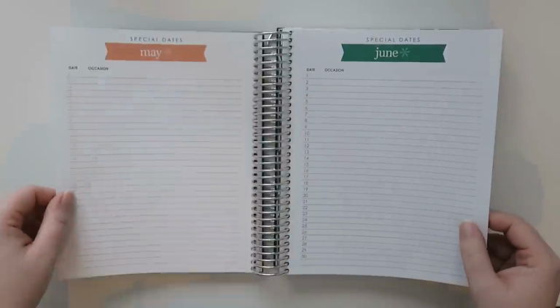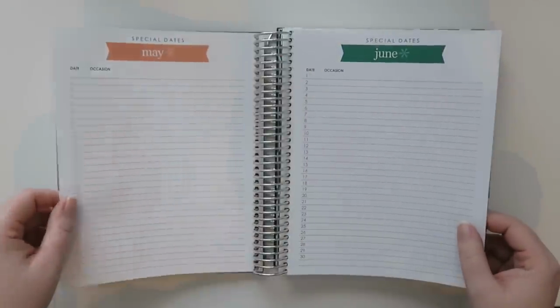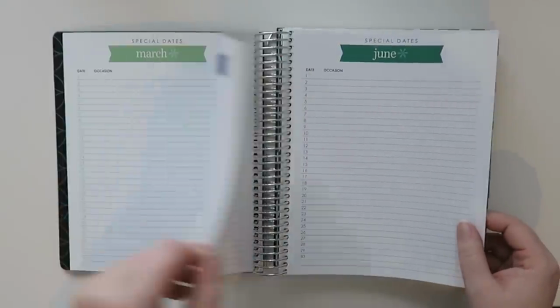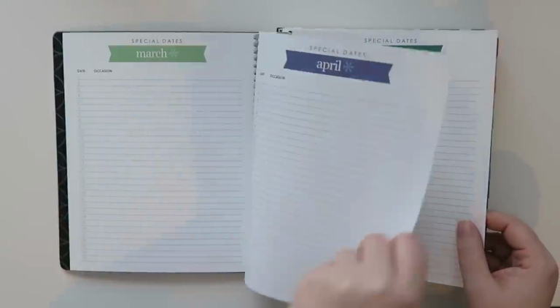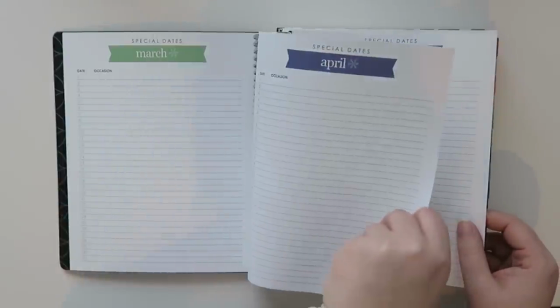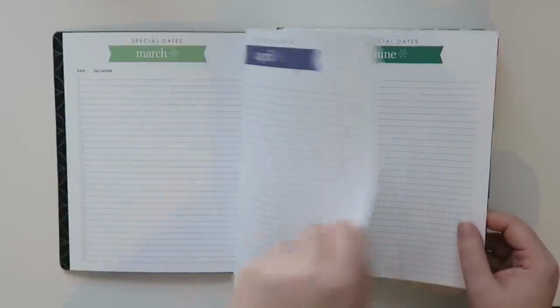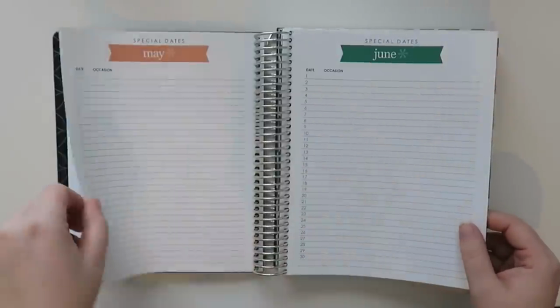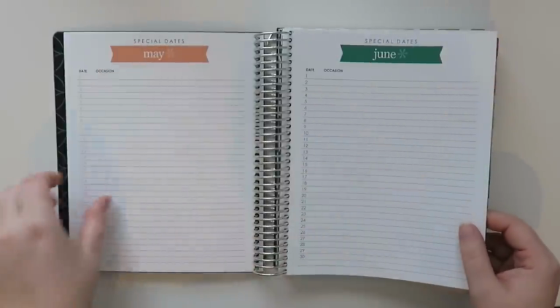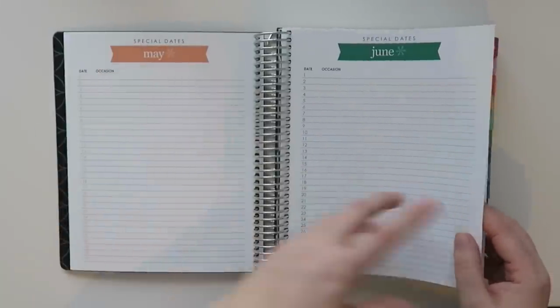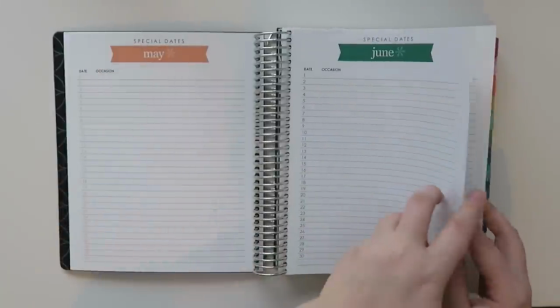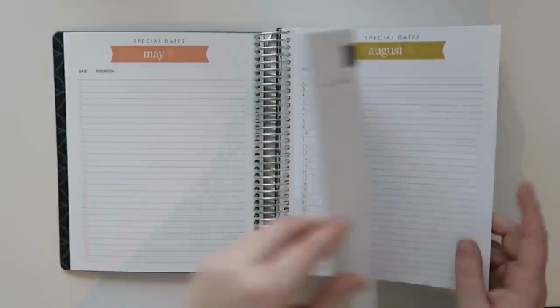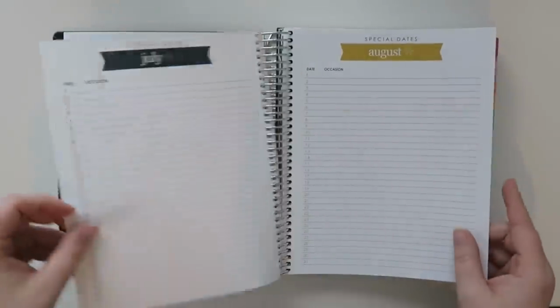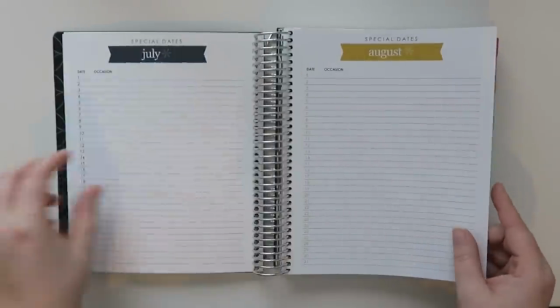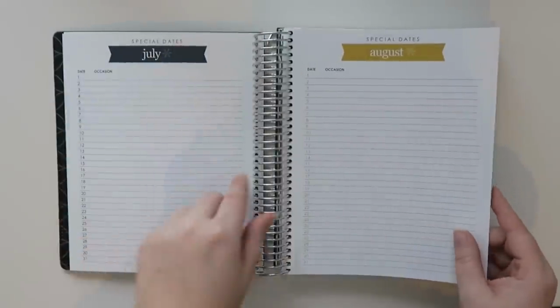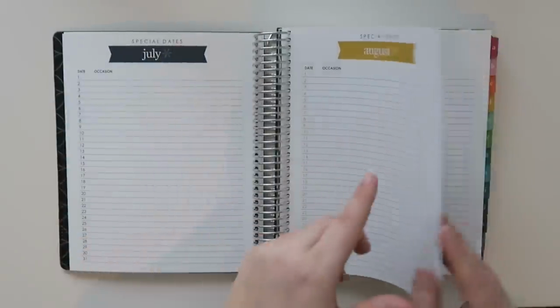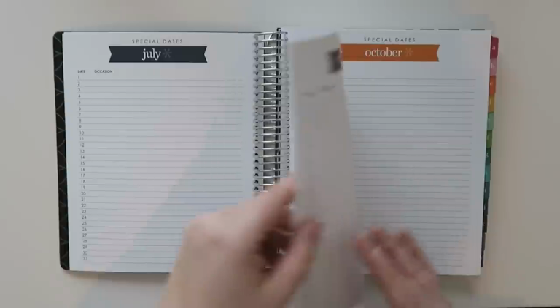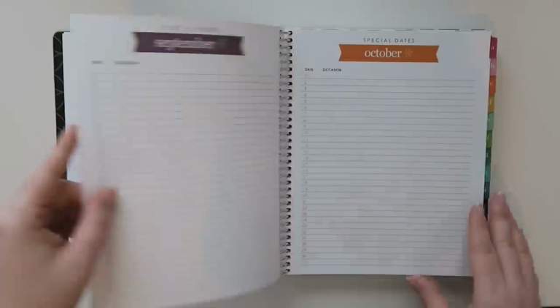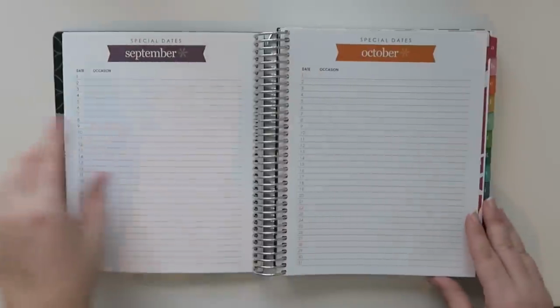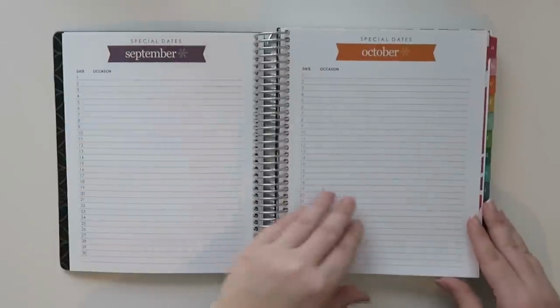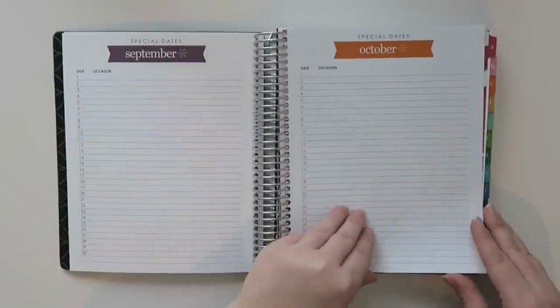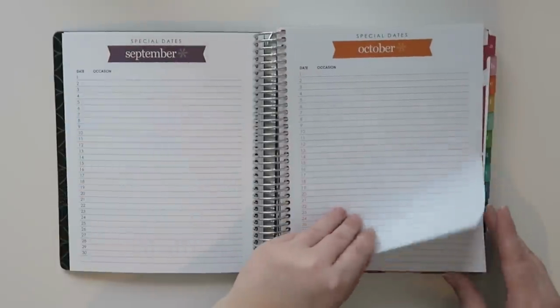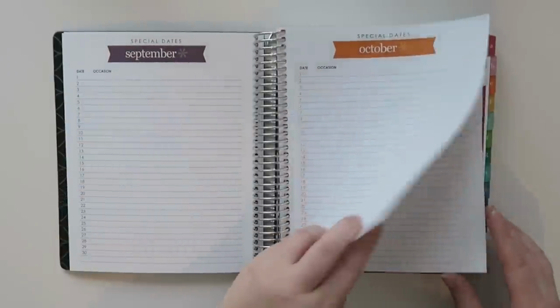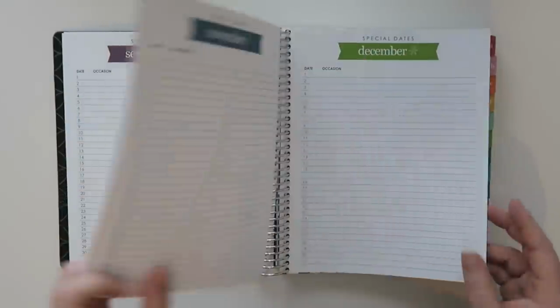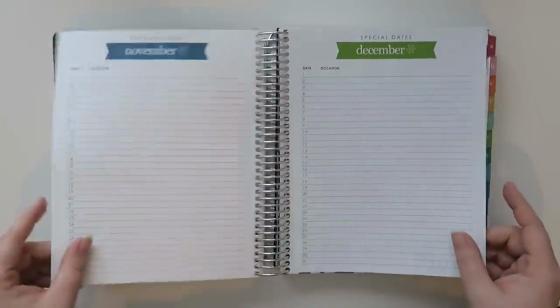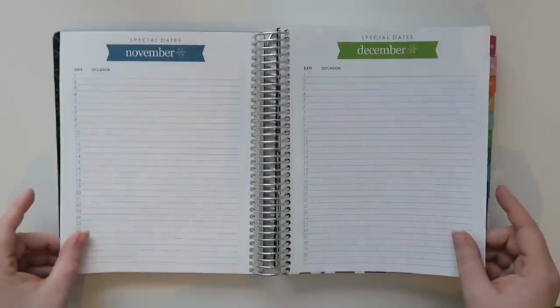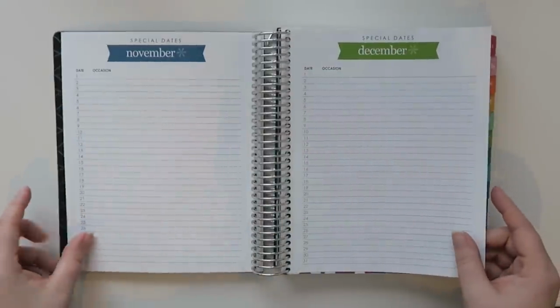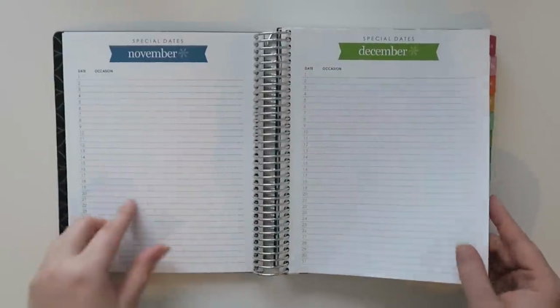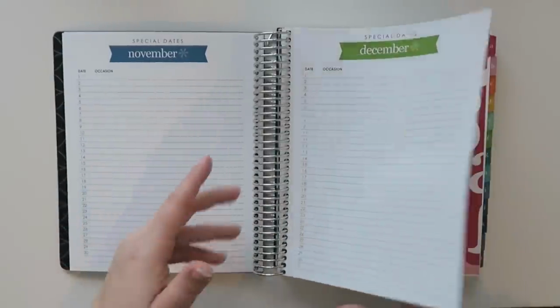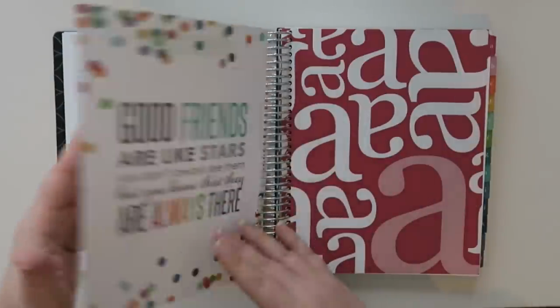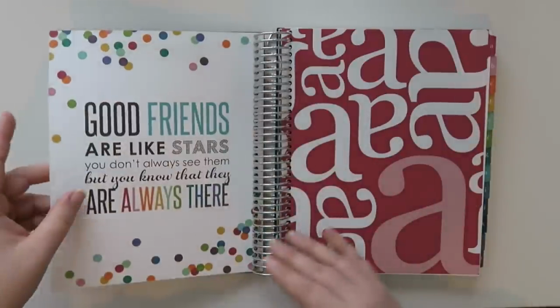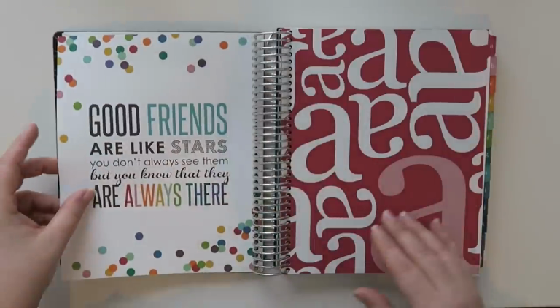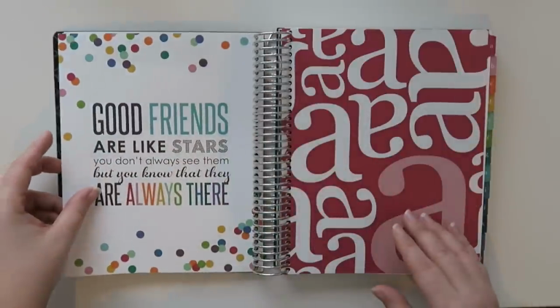We've got all months covered: March, April, May, June, July, August, September, October, November, and December. Very cool.